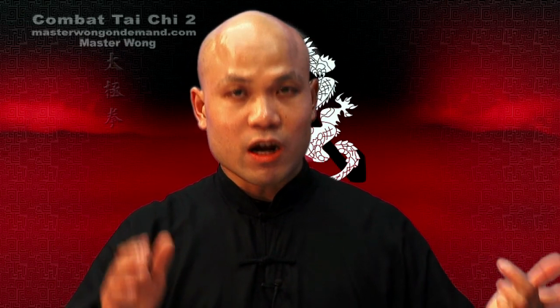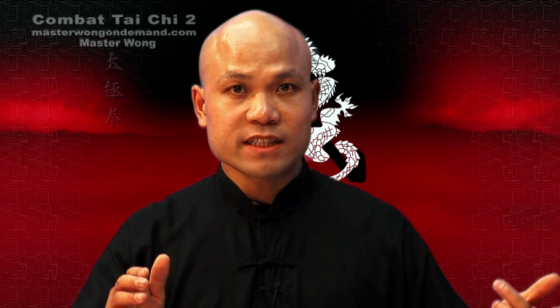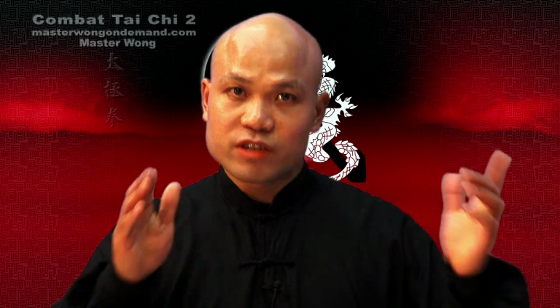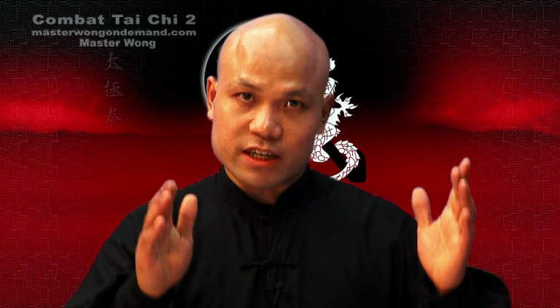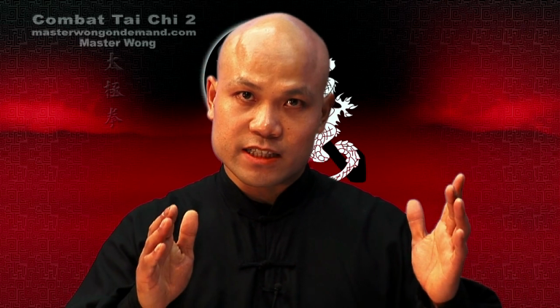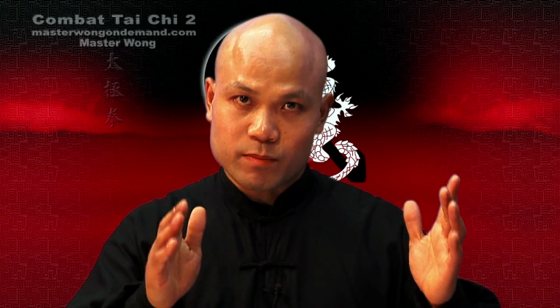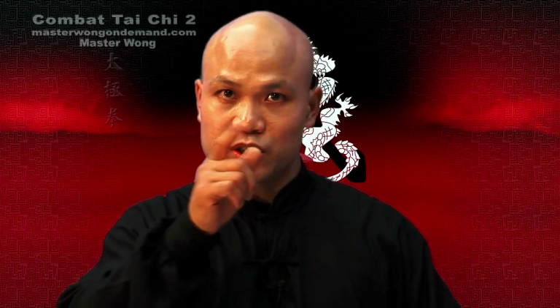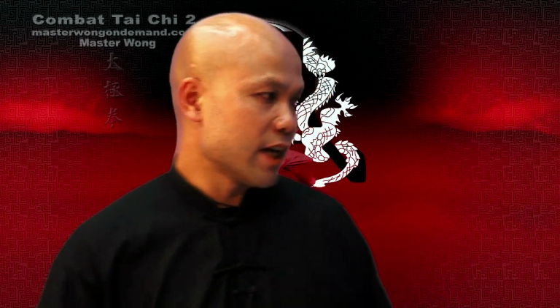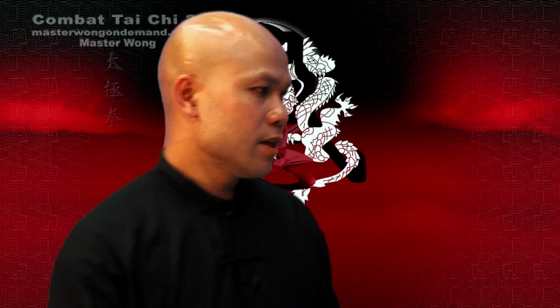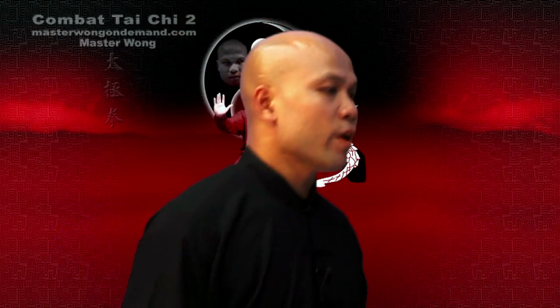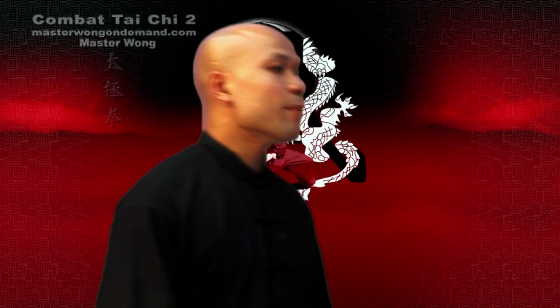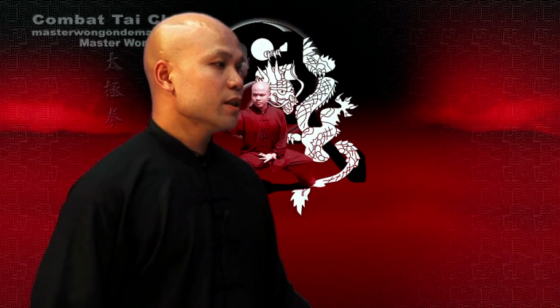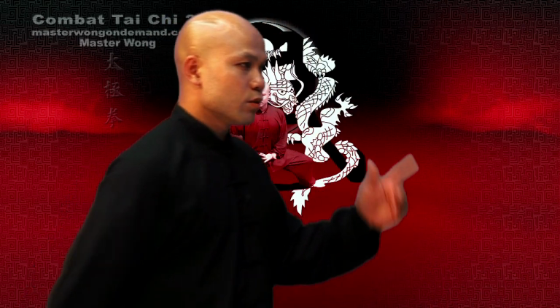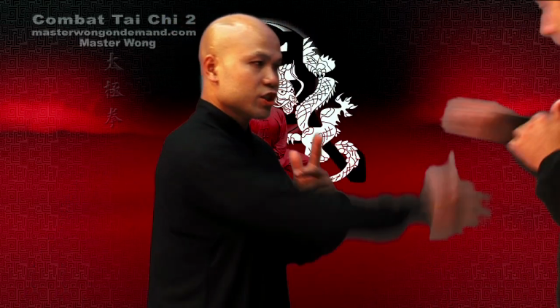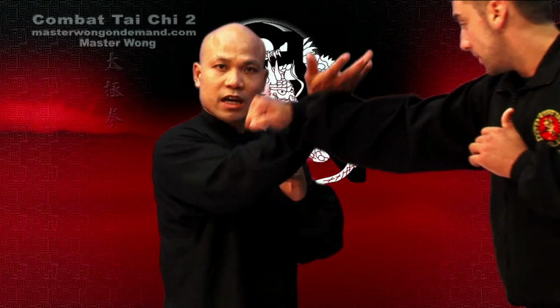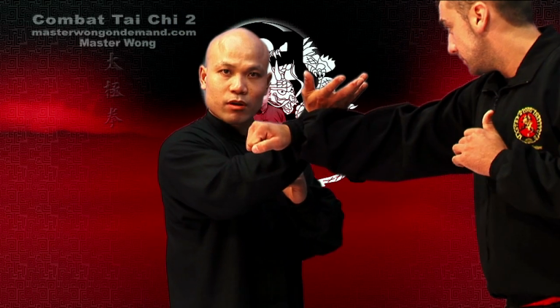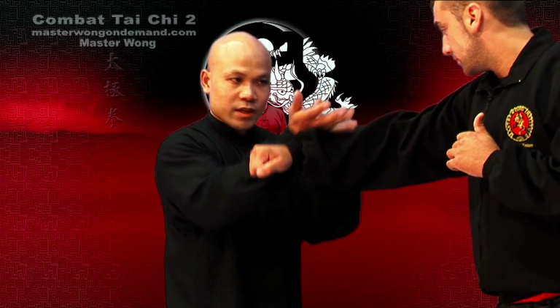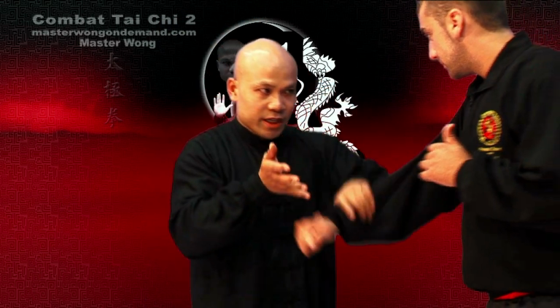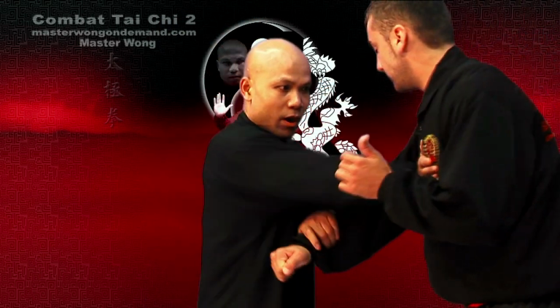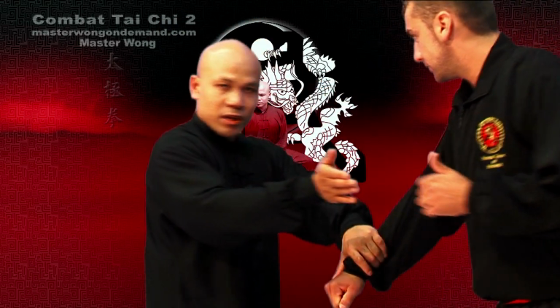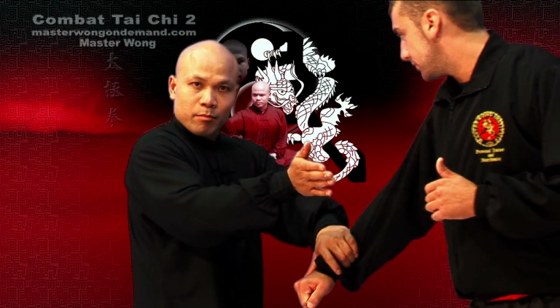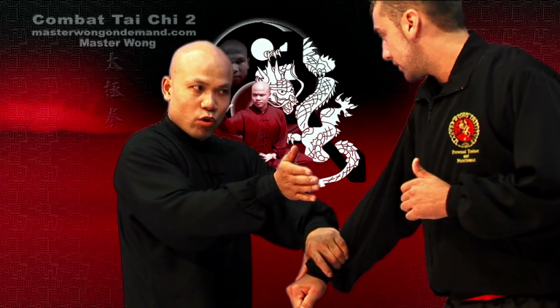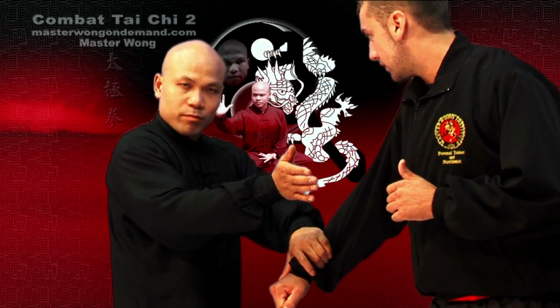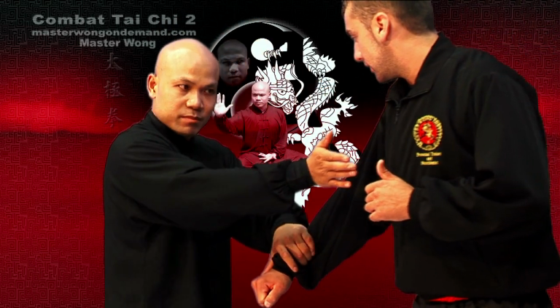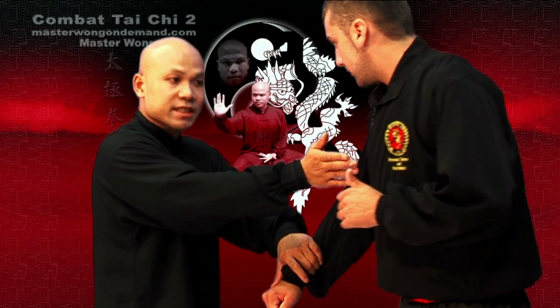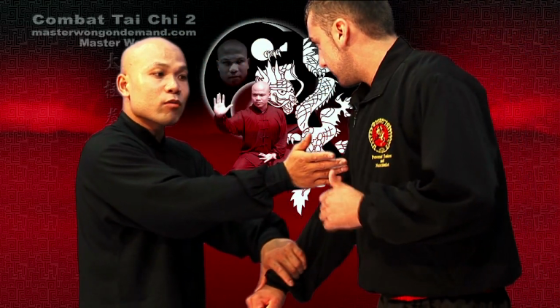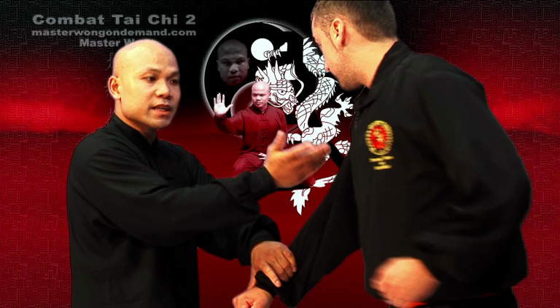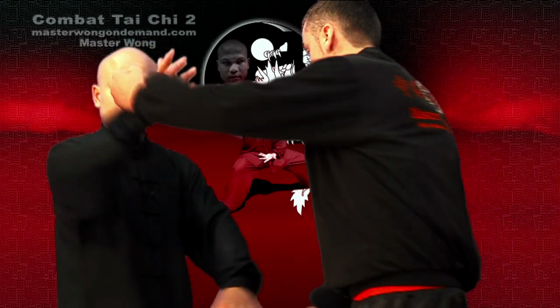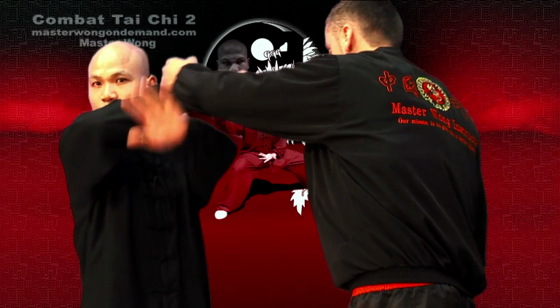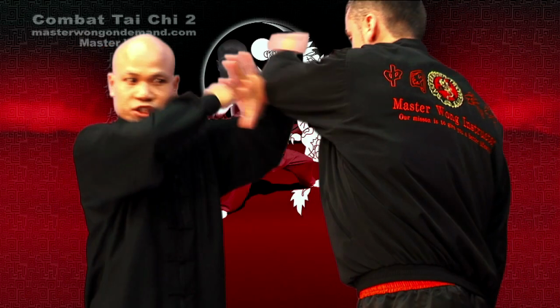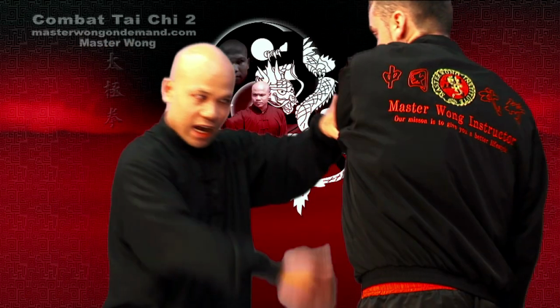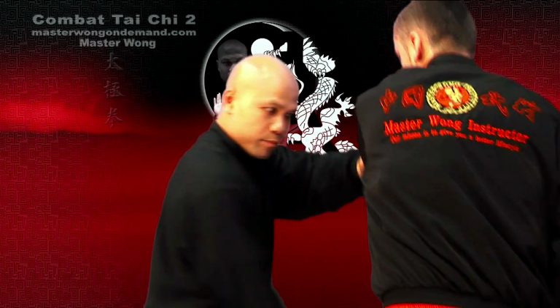So the whole idea is you need to understand this properly. Let me show you again. When you're coming in to punch and block, coming in to the palm, make sure when you palm them and then the hook comes in, hand control, change the hand here, boom.